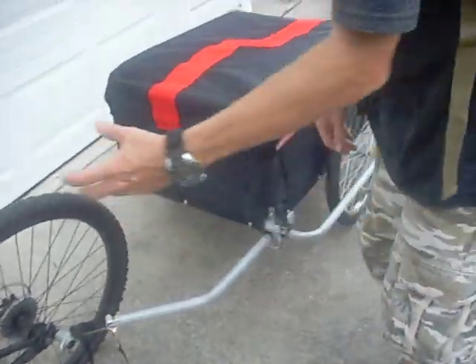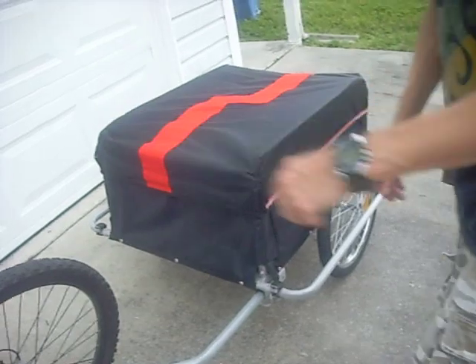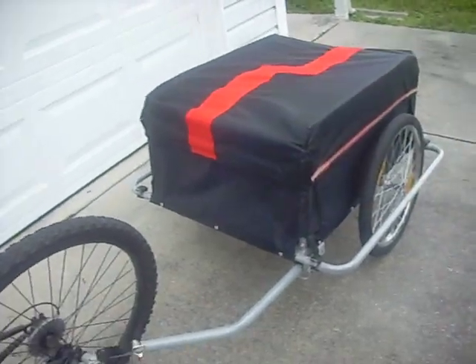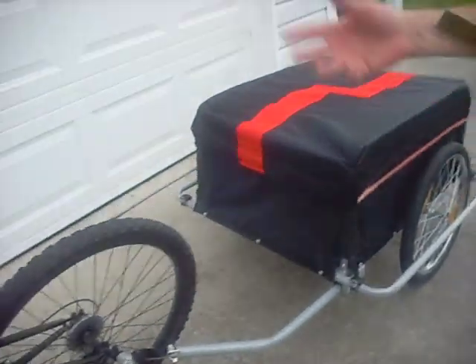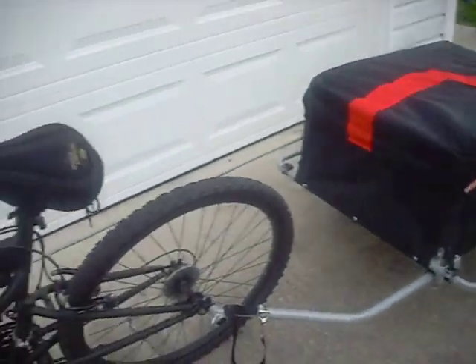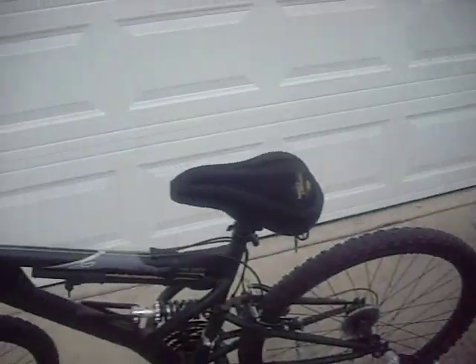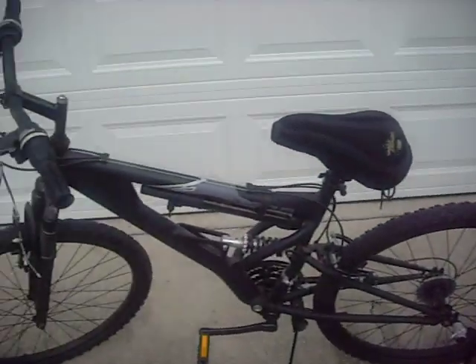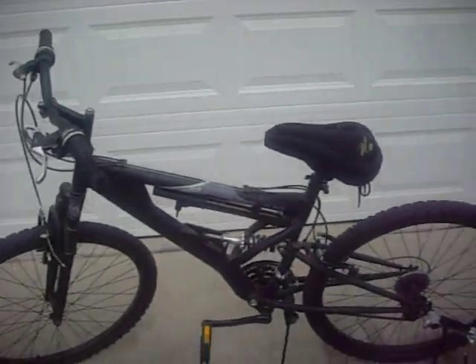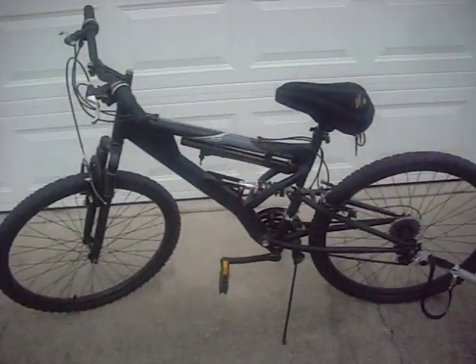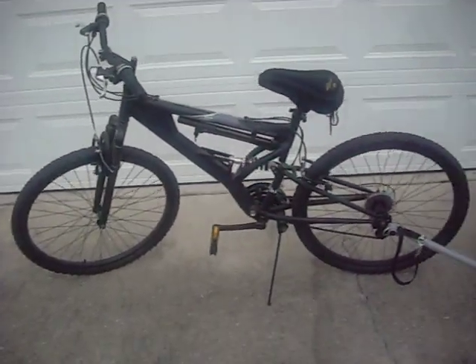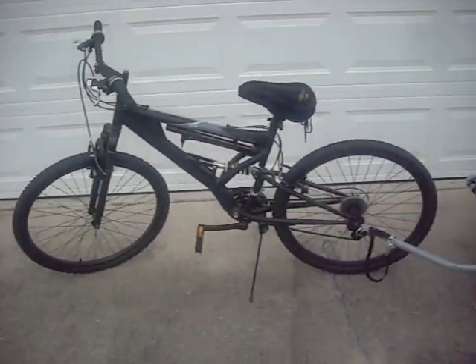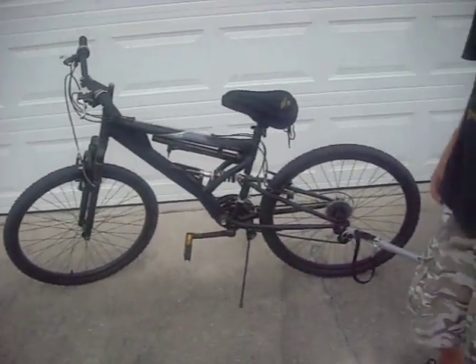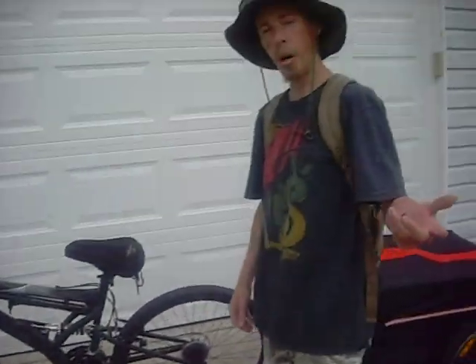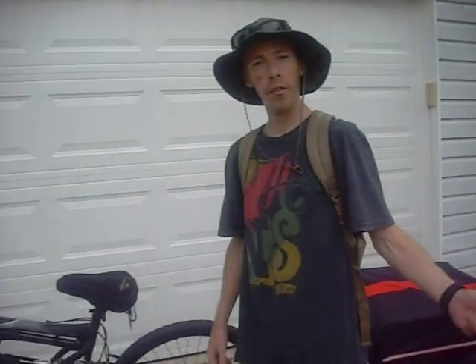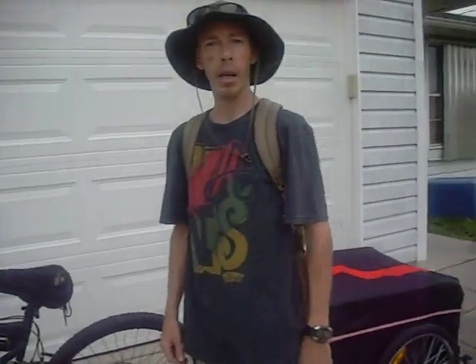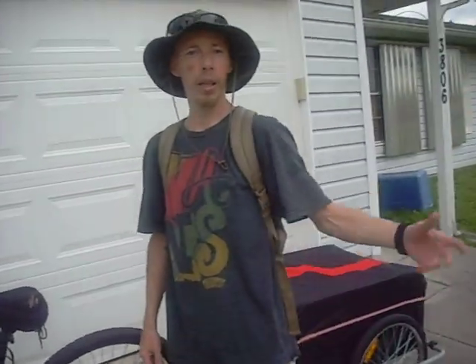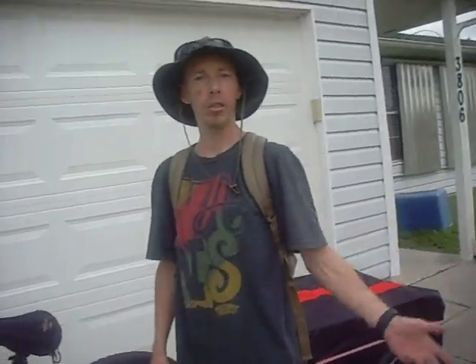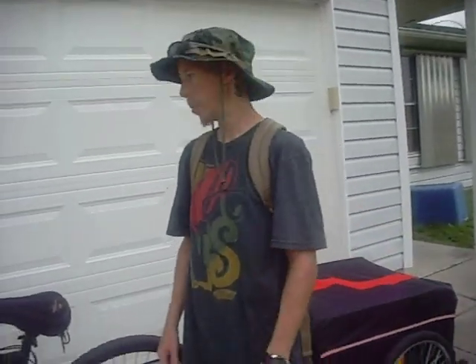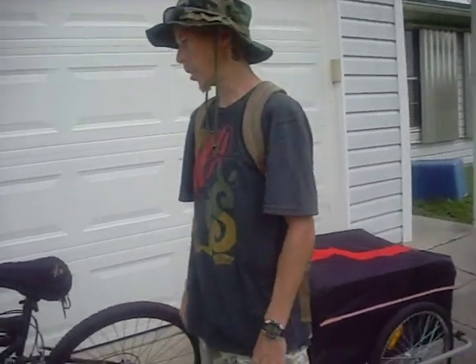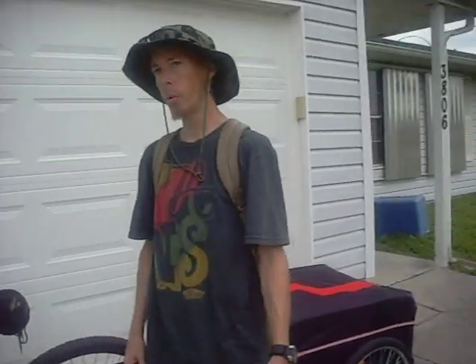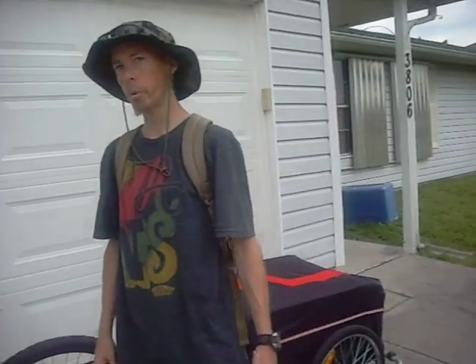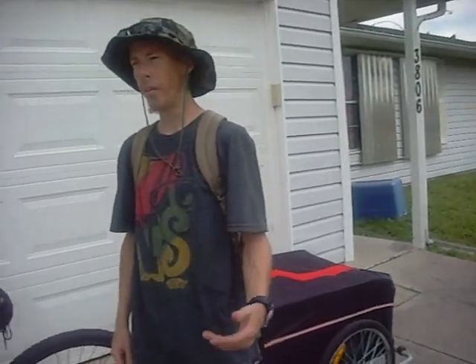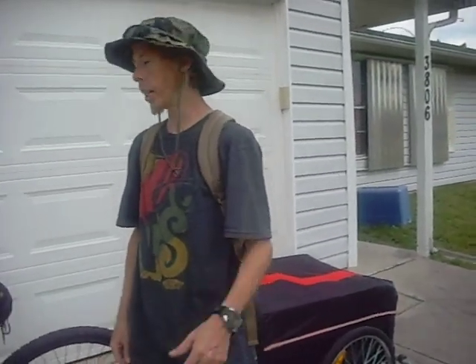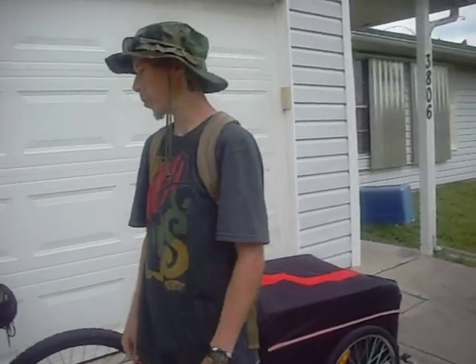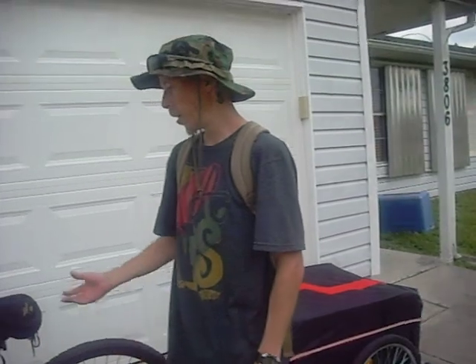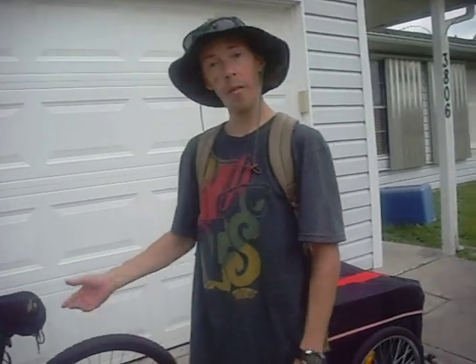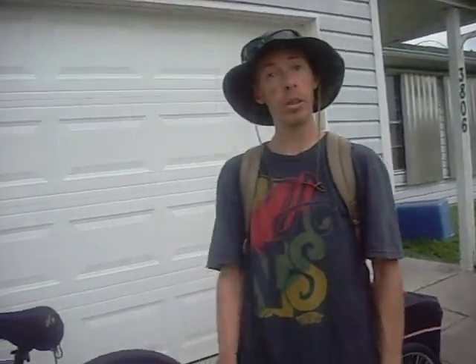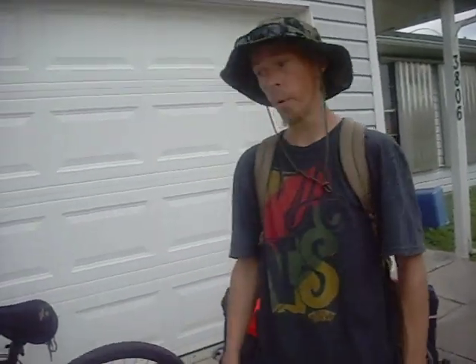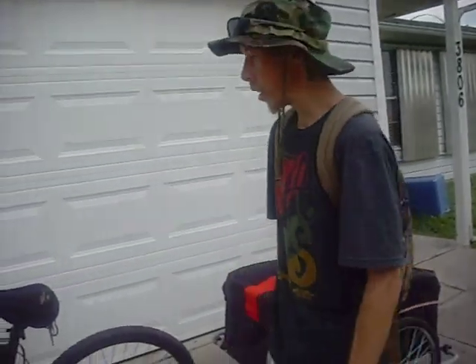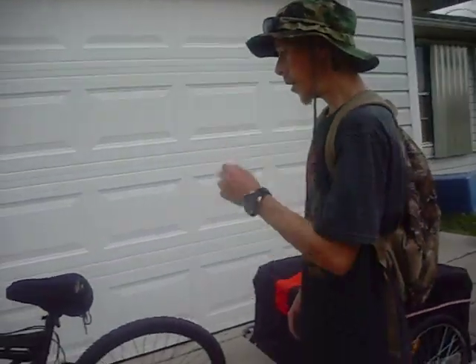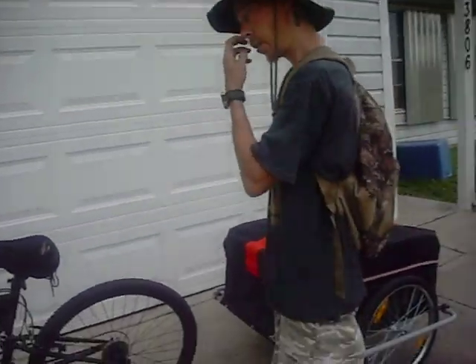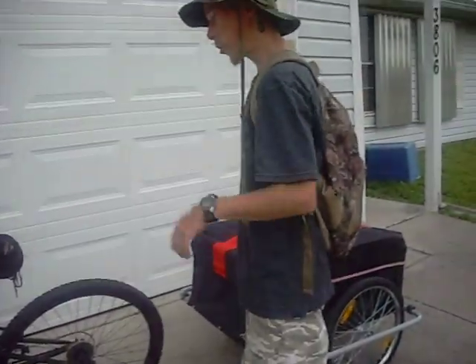It goes right onto a bike. This is my mountain bike — I bought the wife and I bikes last Christmas. Funny enough, we're putting some use to them now. It works great.